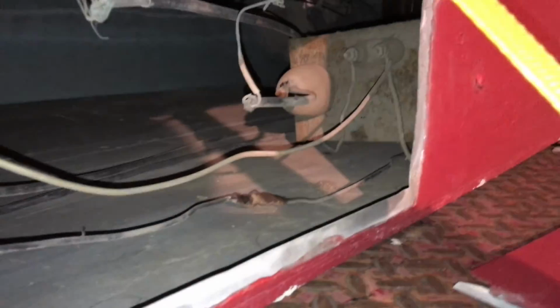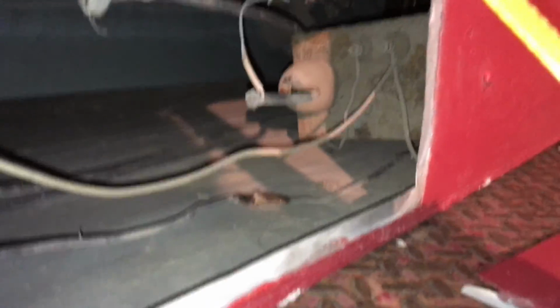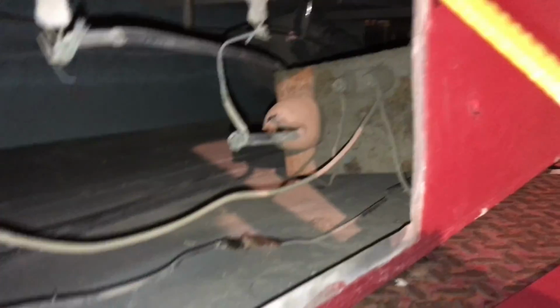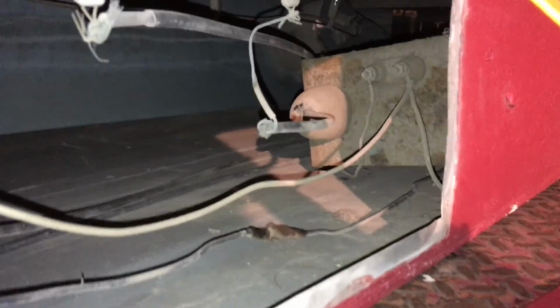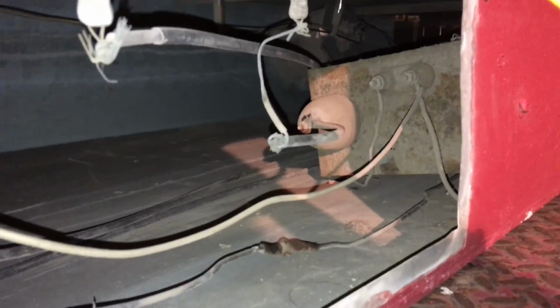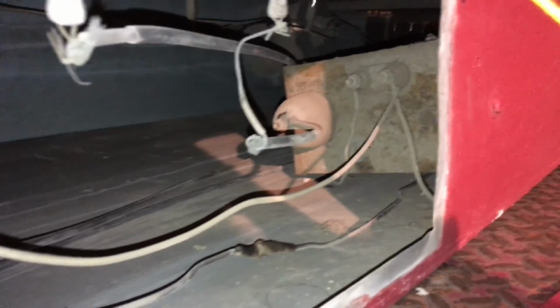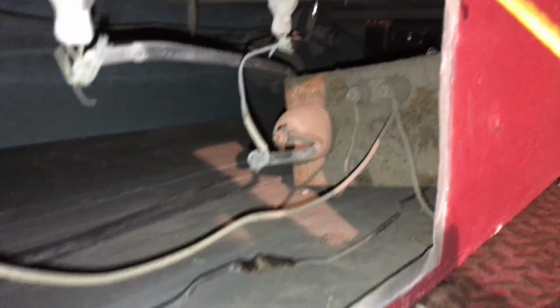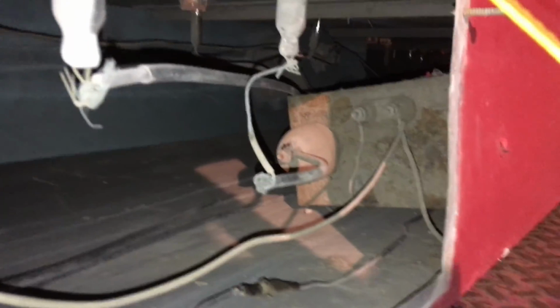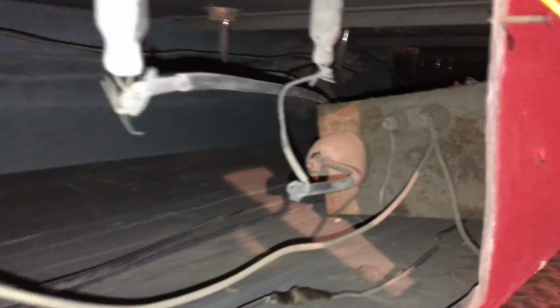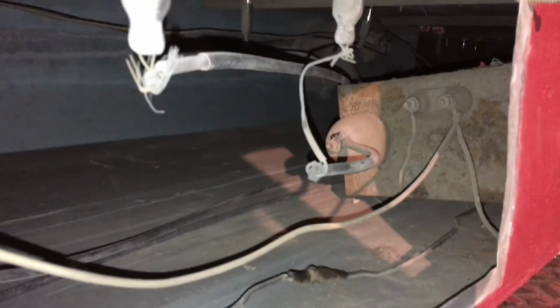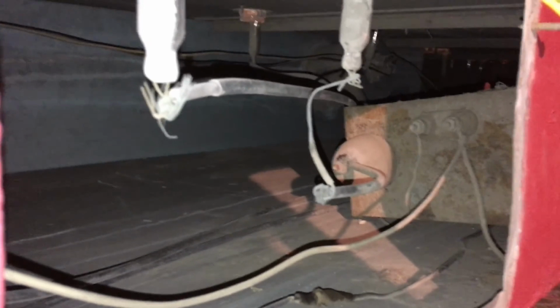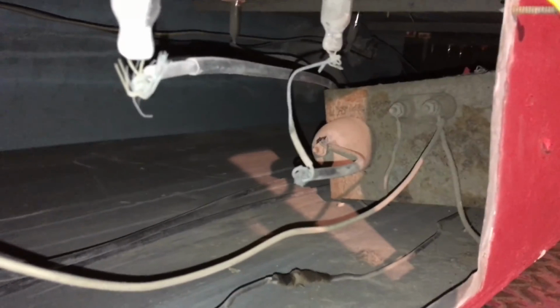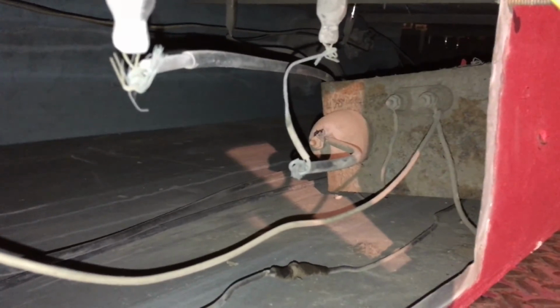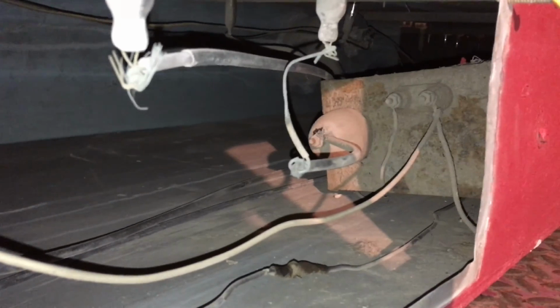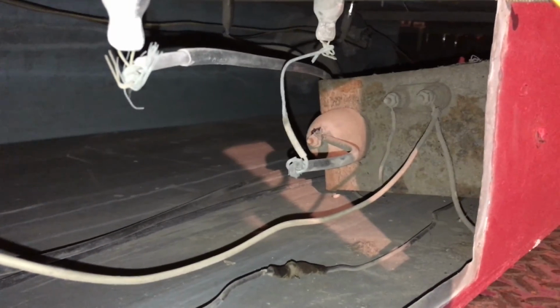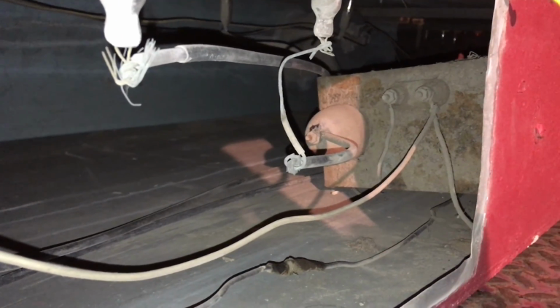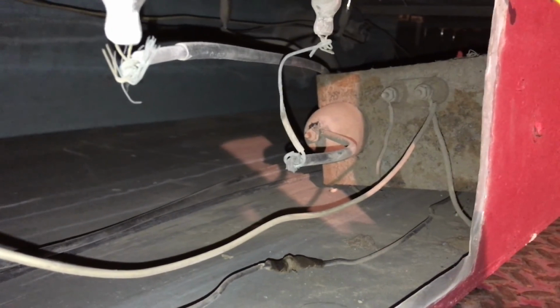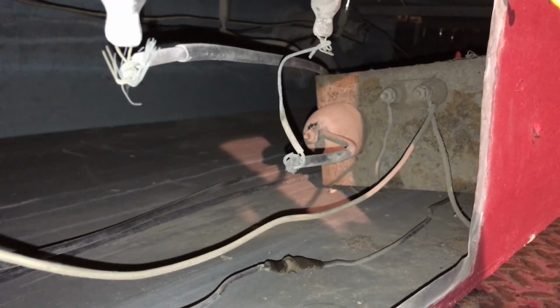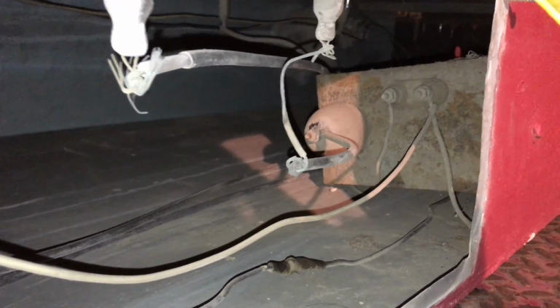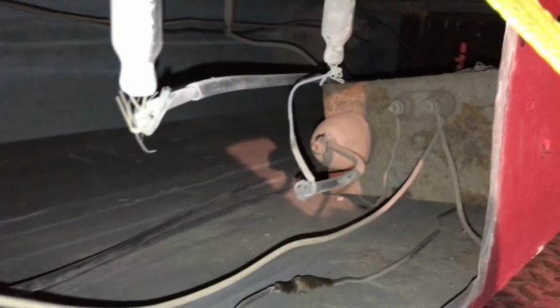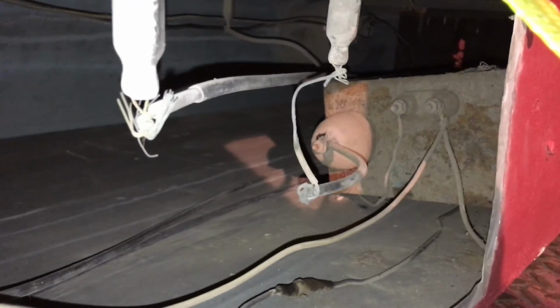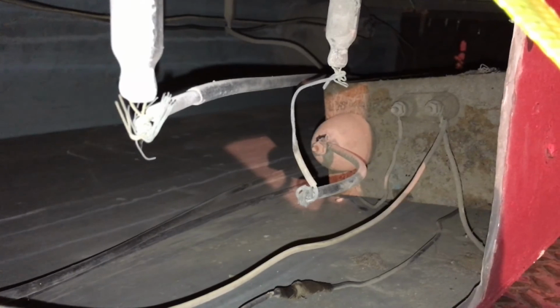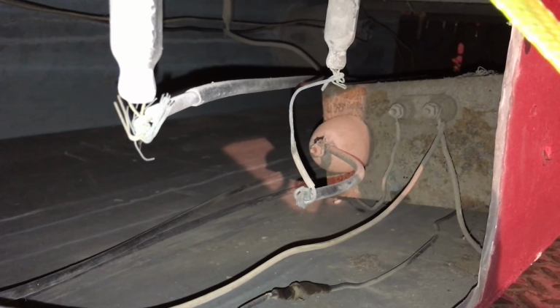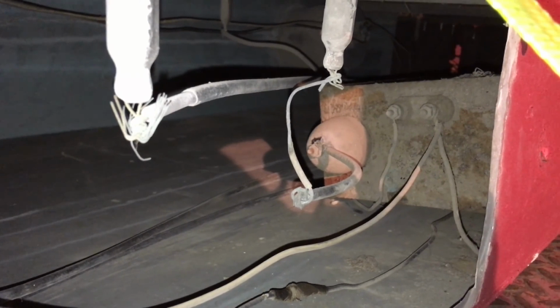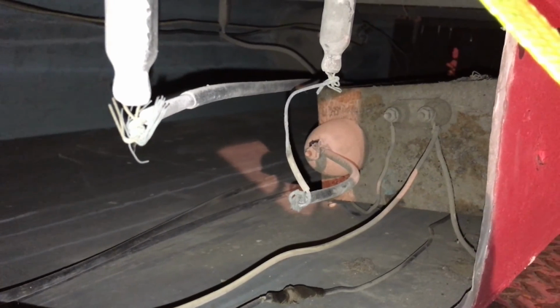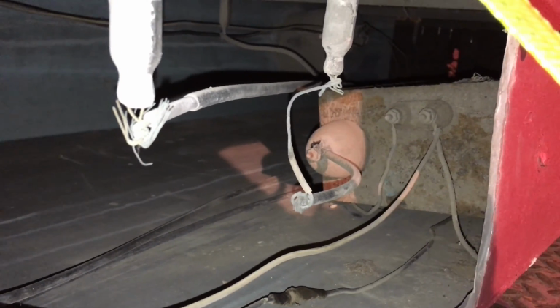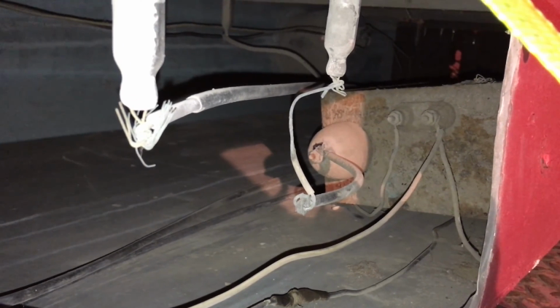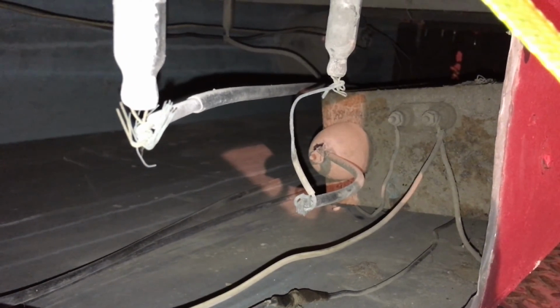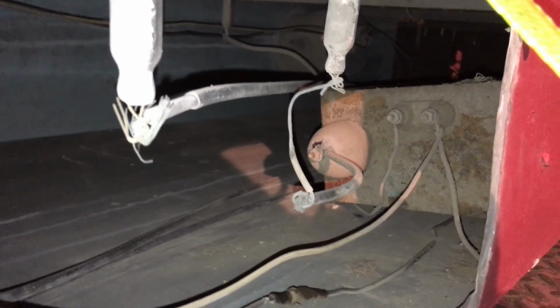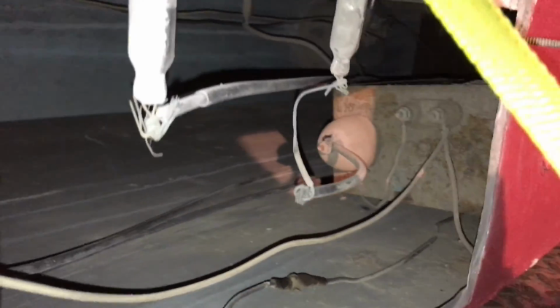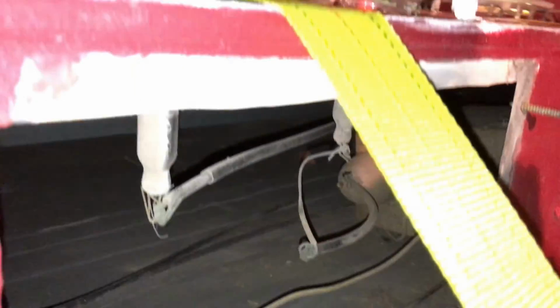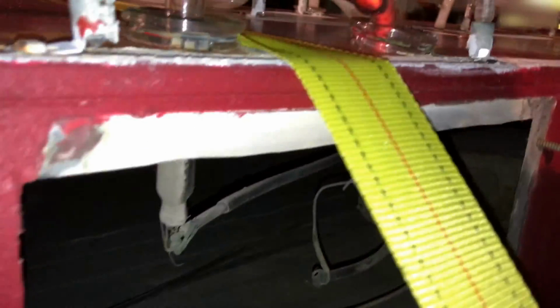That old transformer in there. Can you see — can you hear it arcing? A little bit — zap zap.